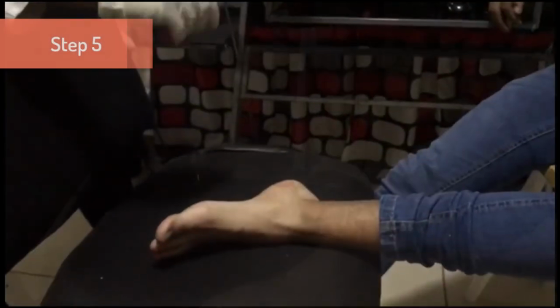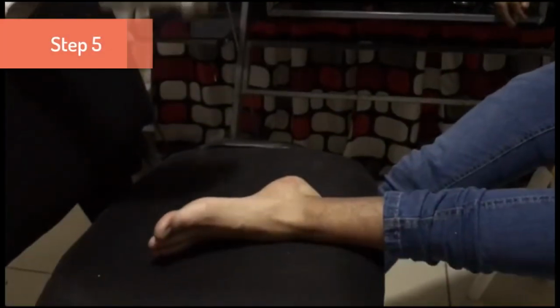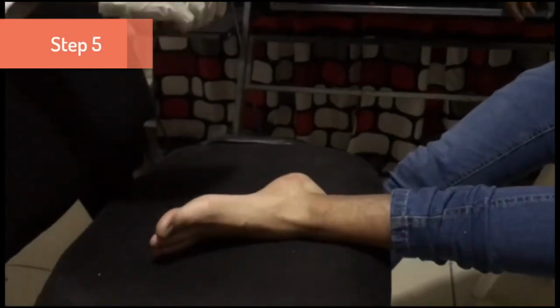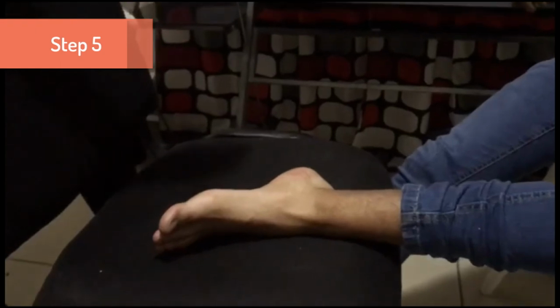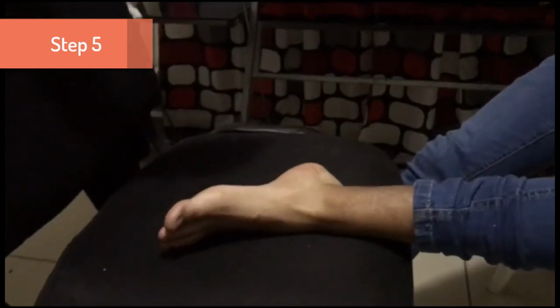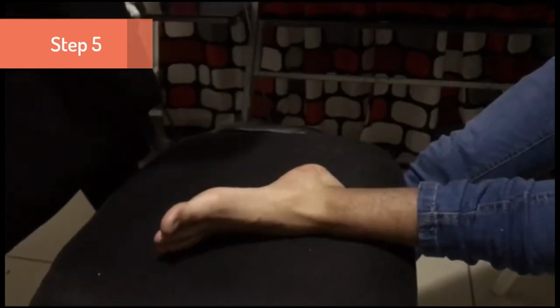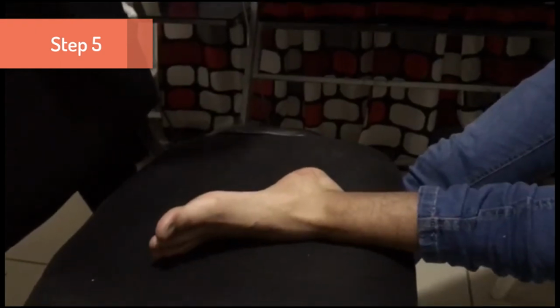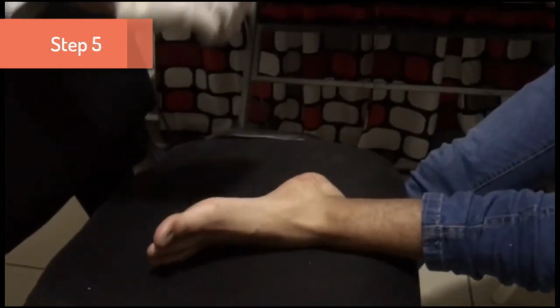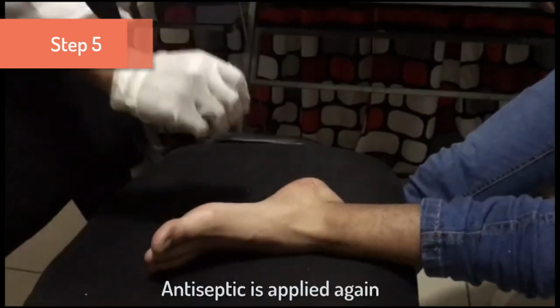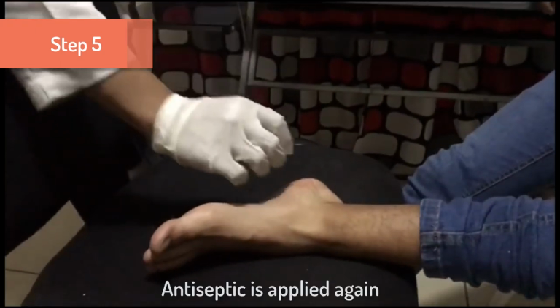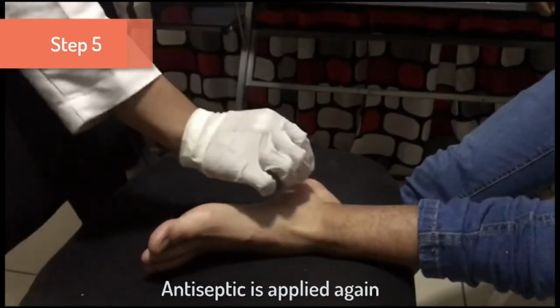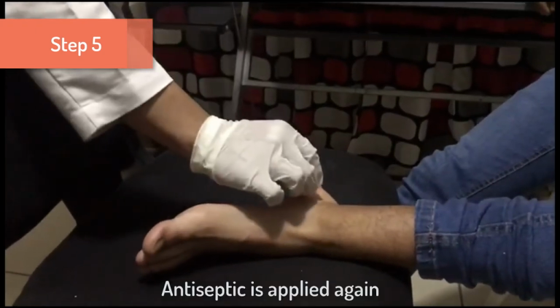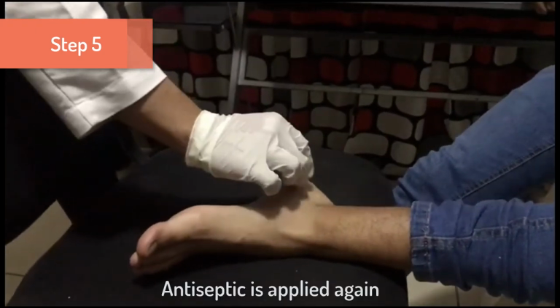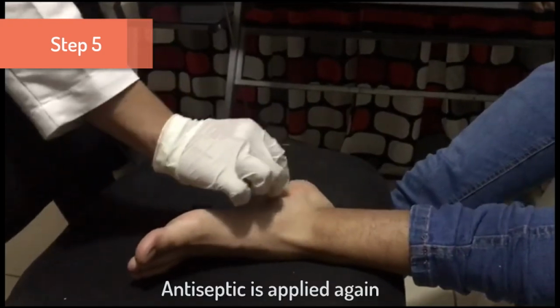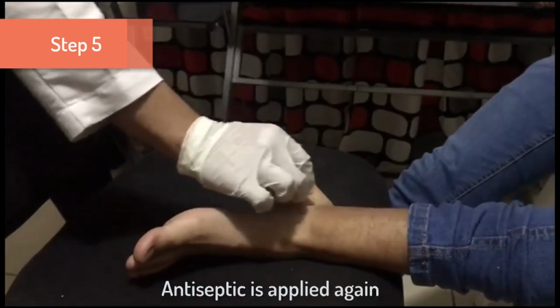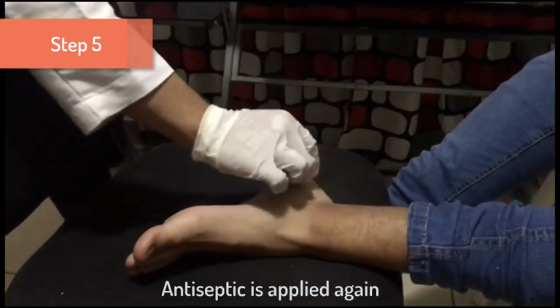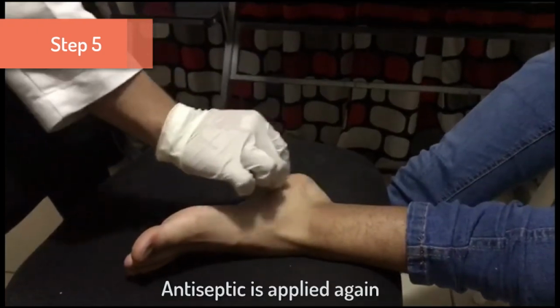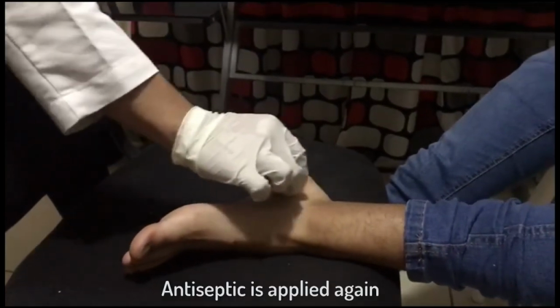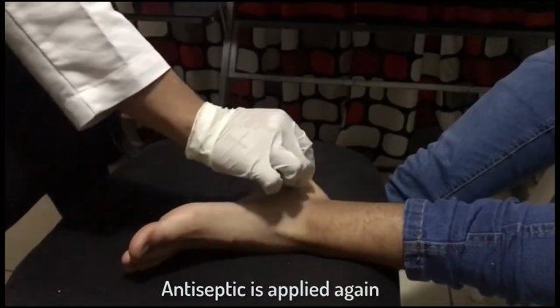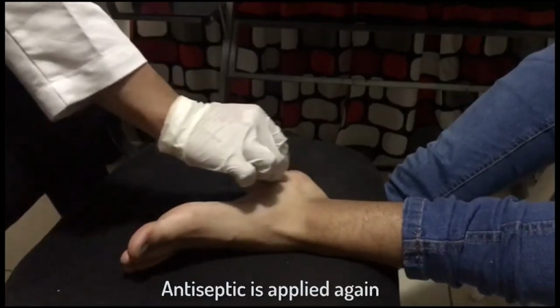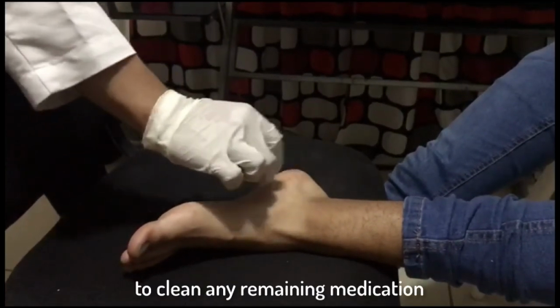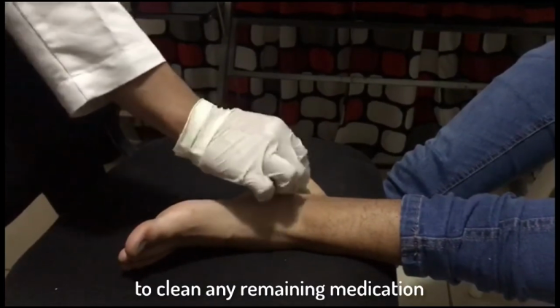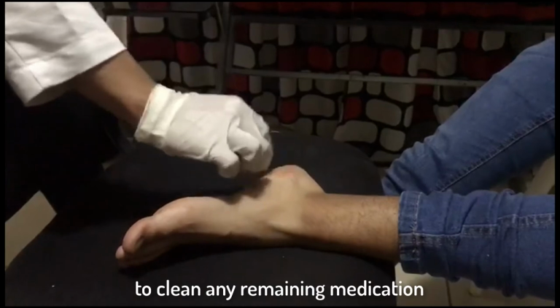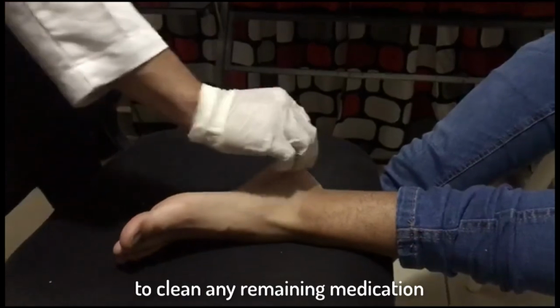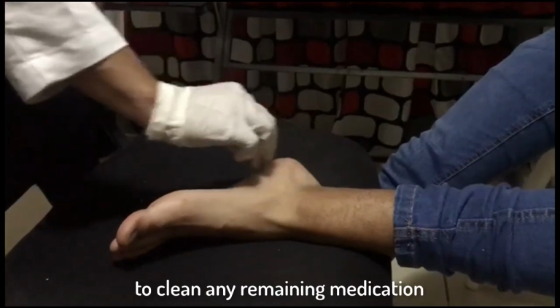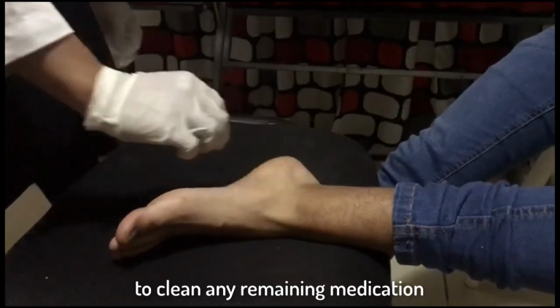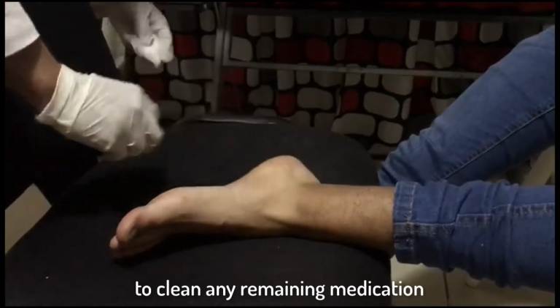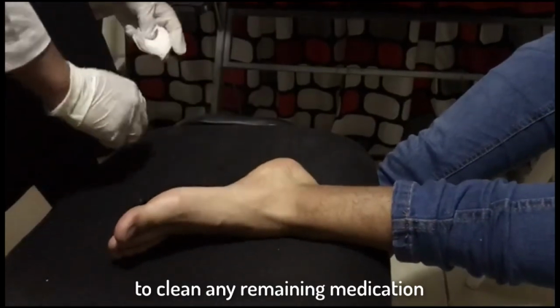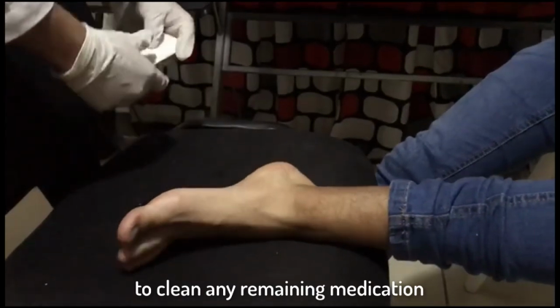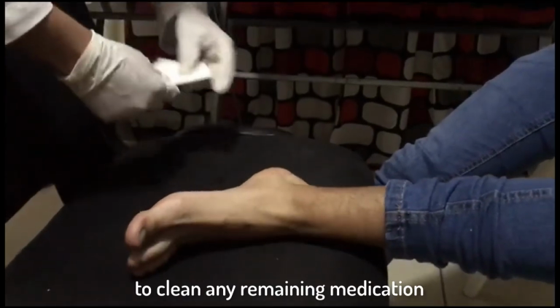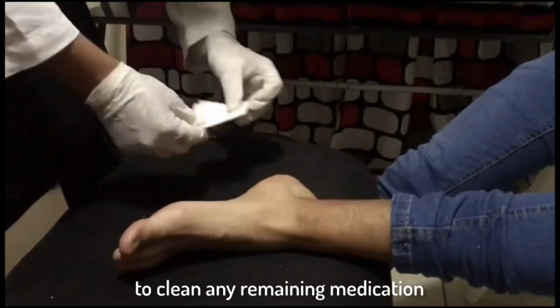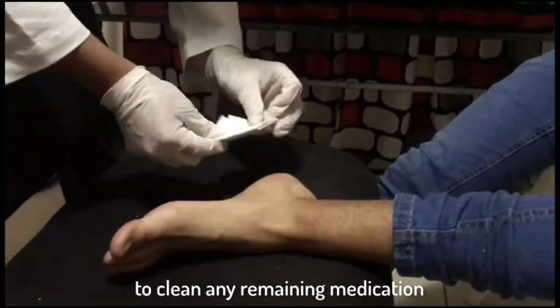Step 5. Antiseptic is applied again to clean any remaining medication.